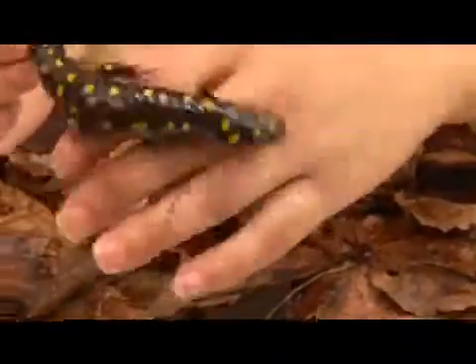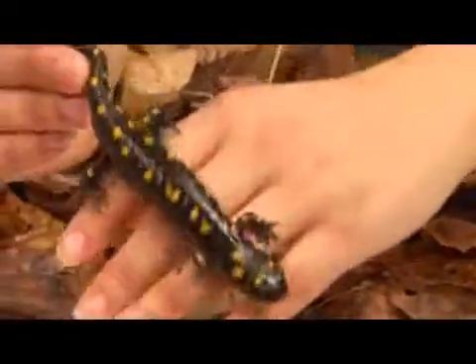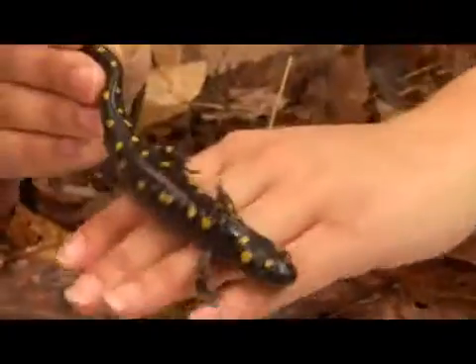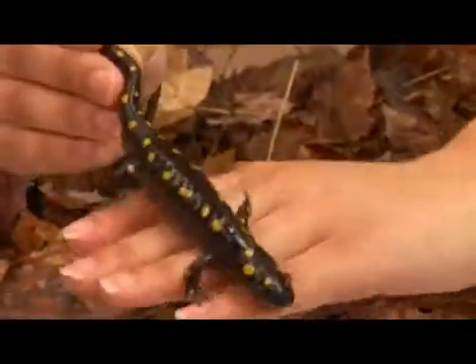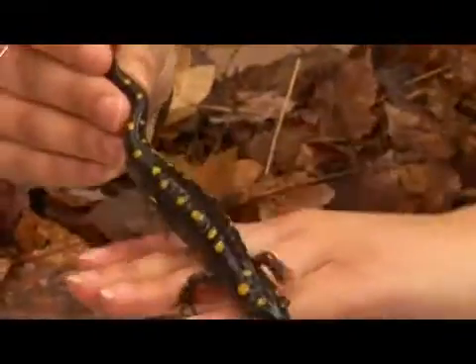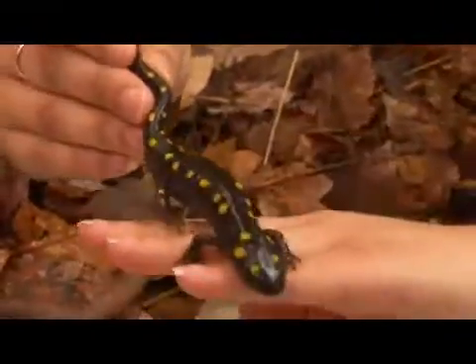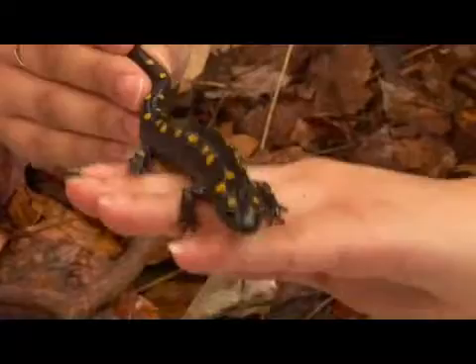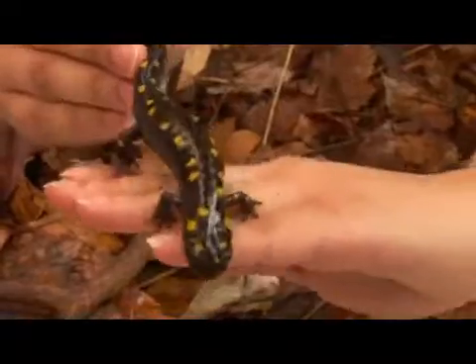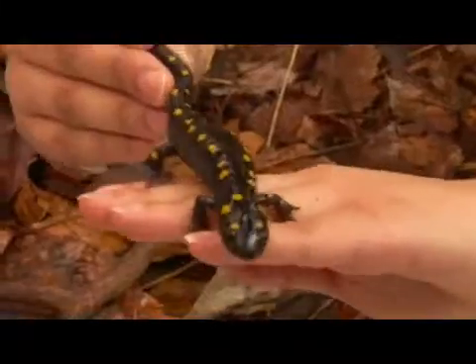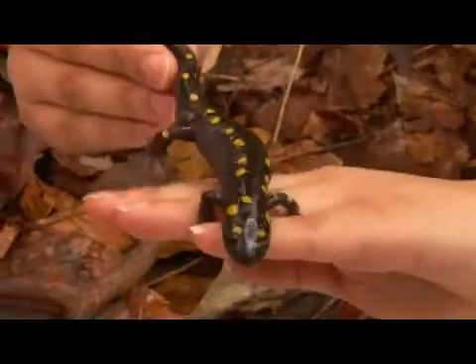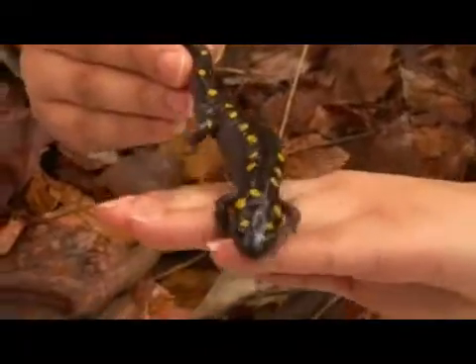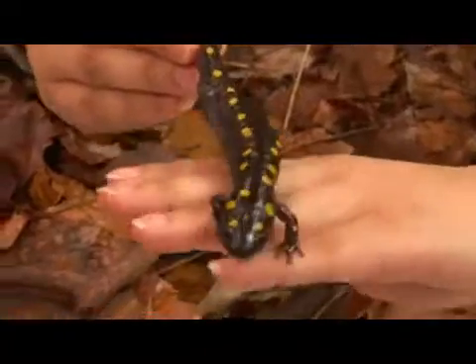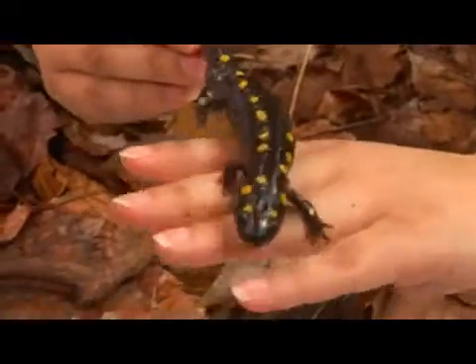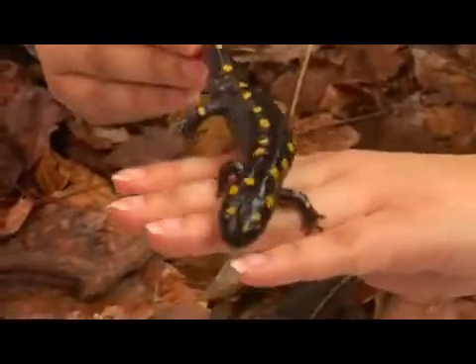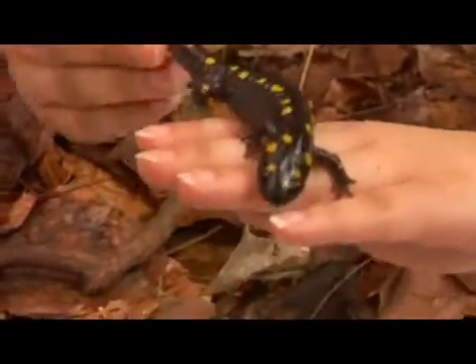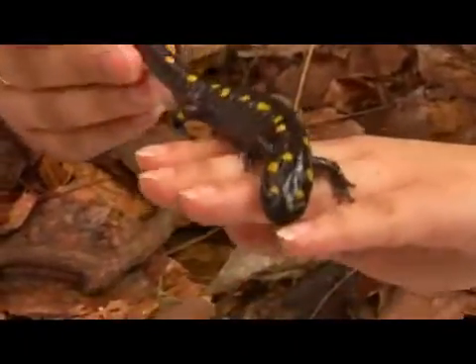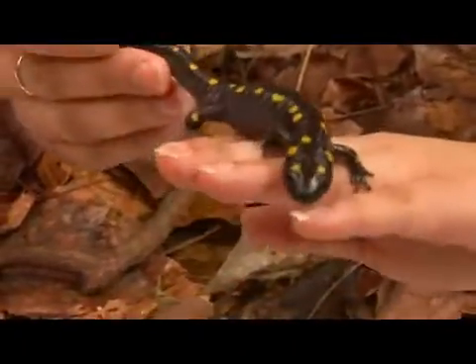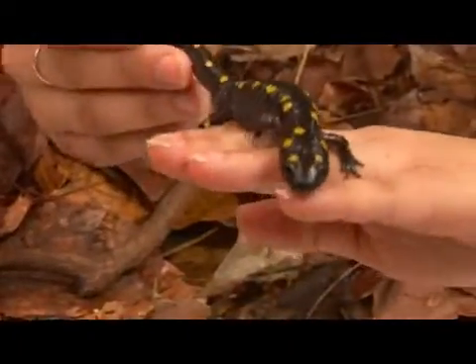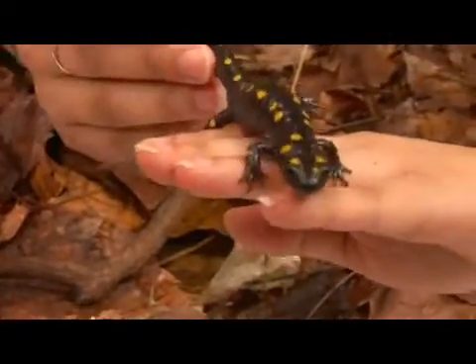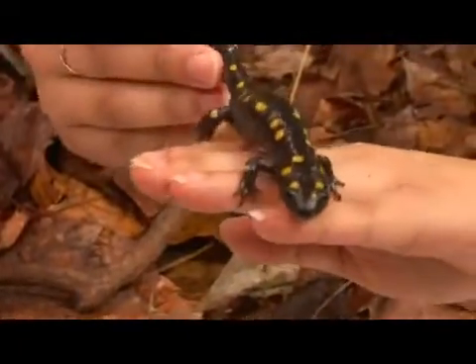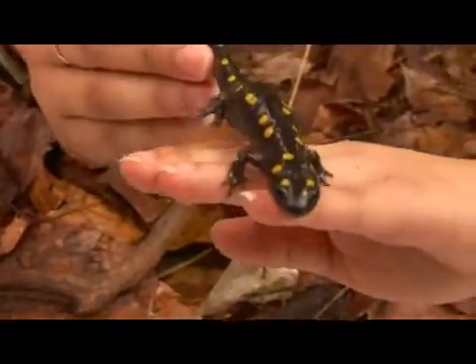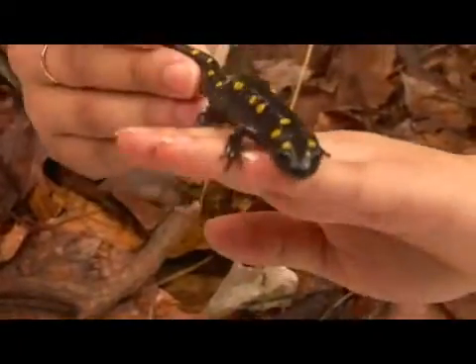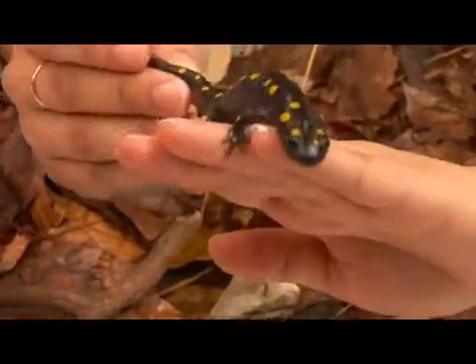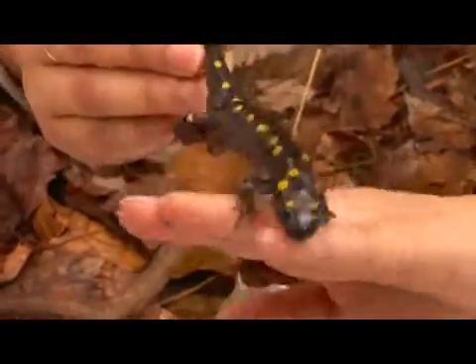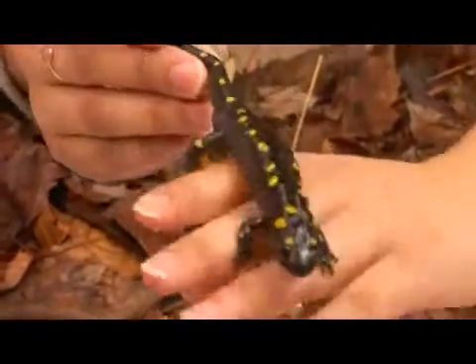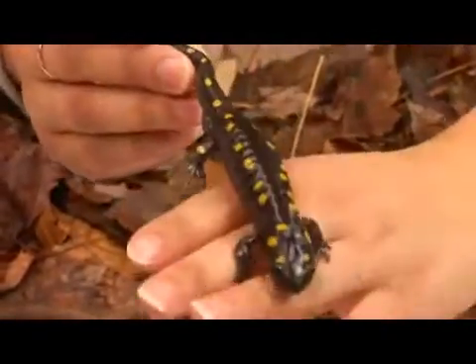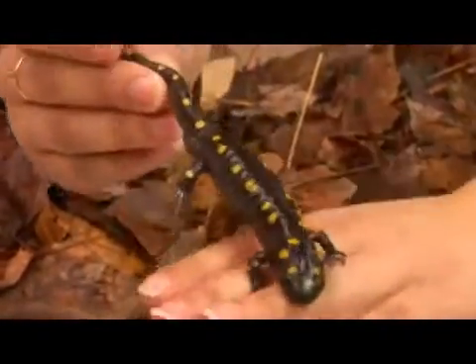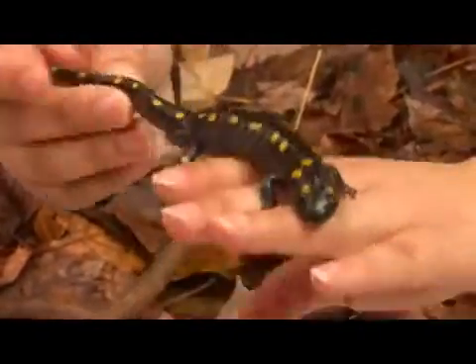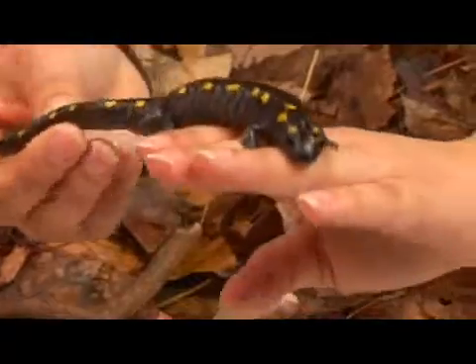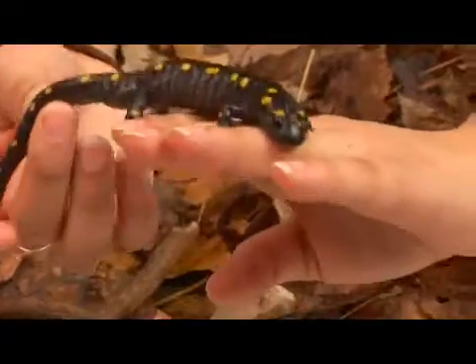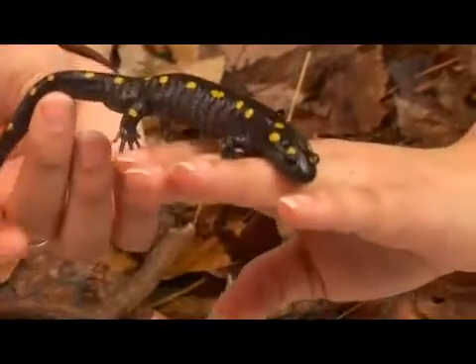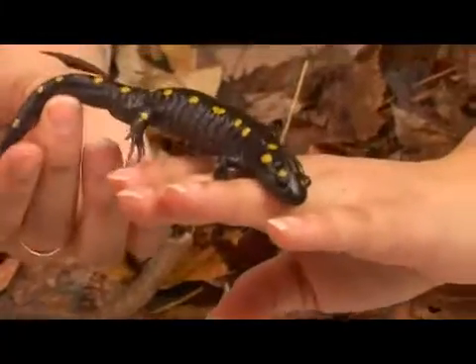They have poison glands in their skin that secrete a toxic white substance when they're bothered.